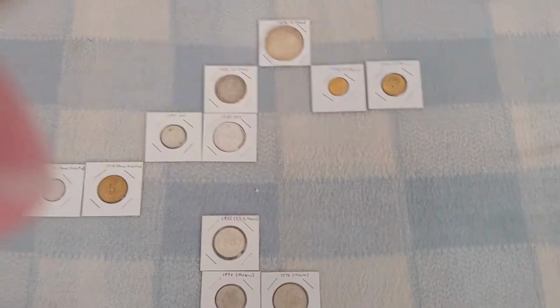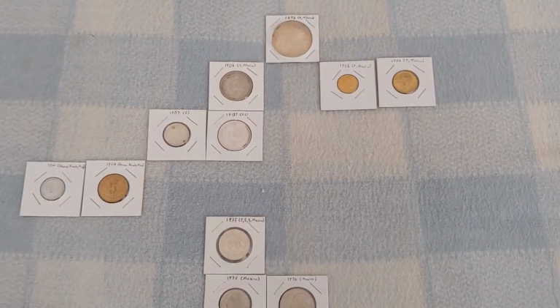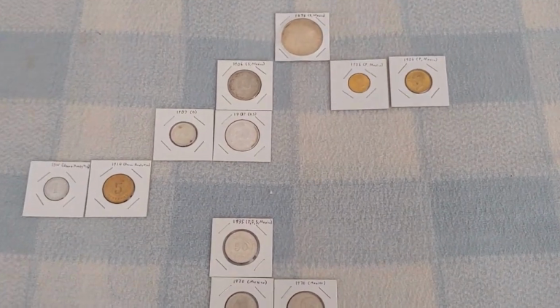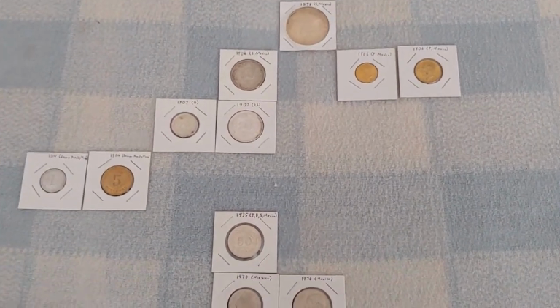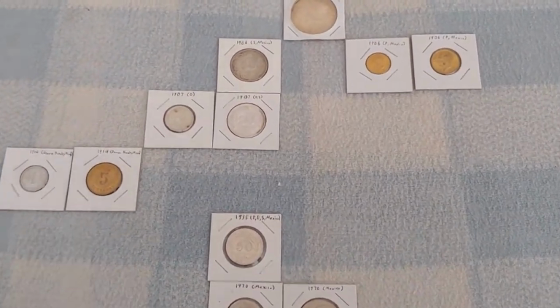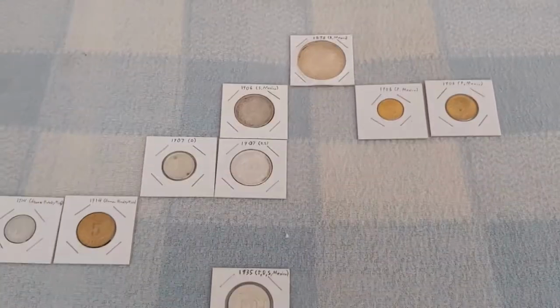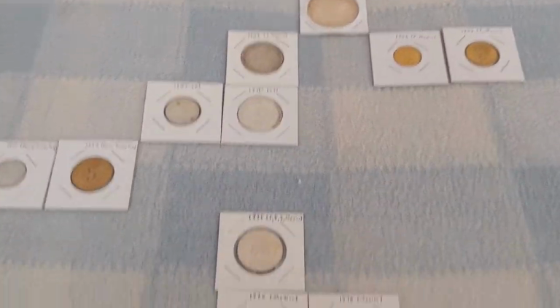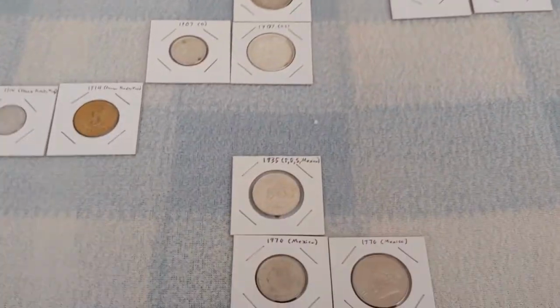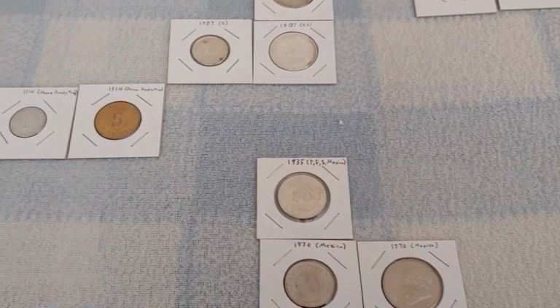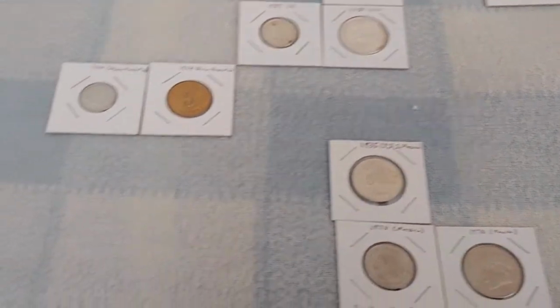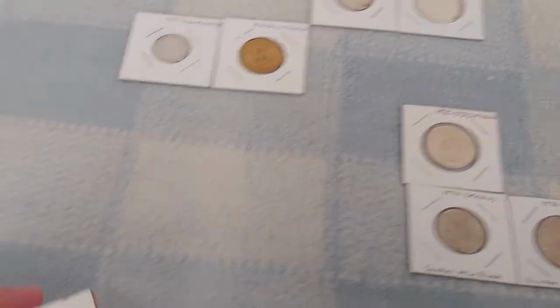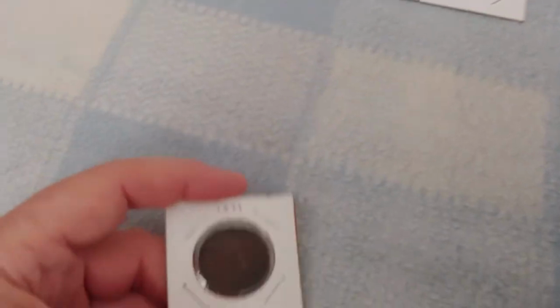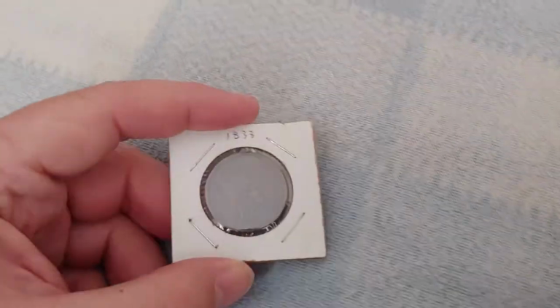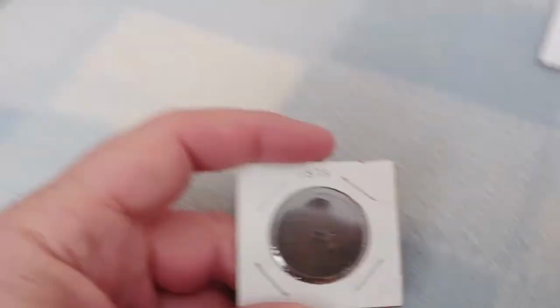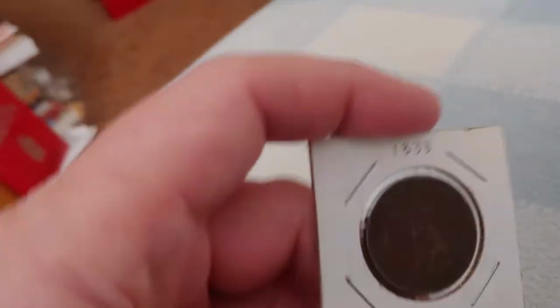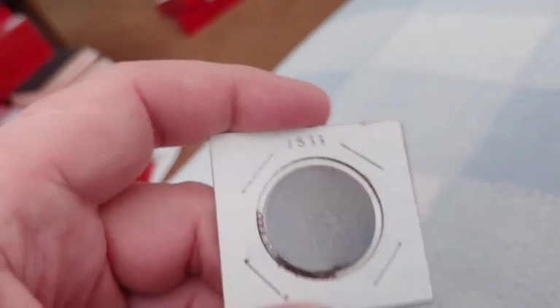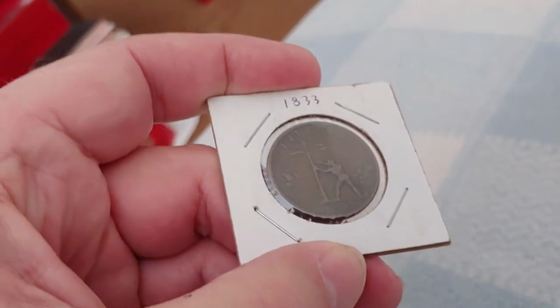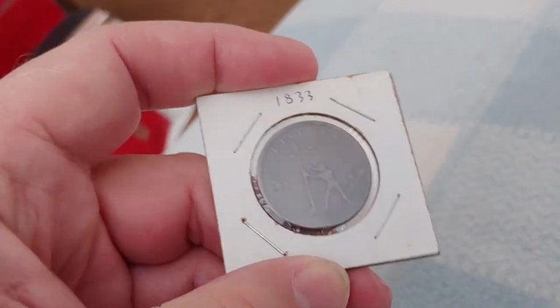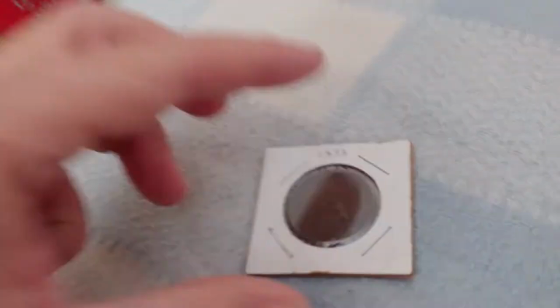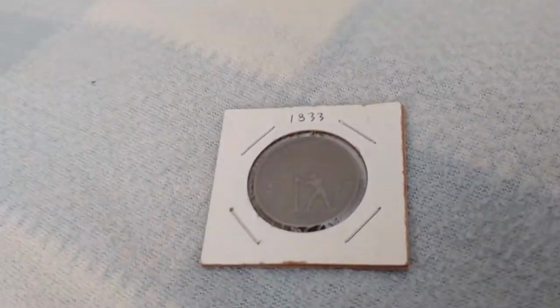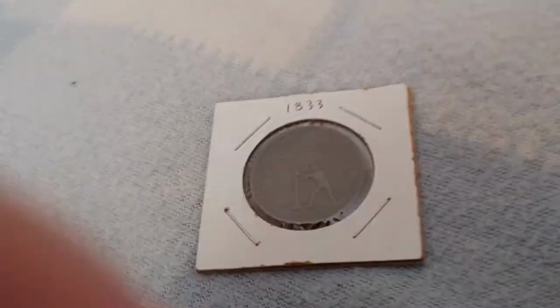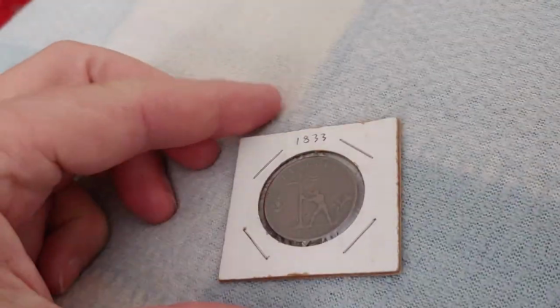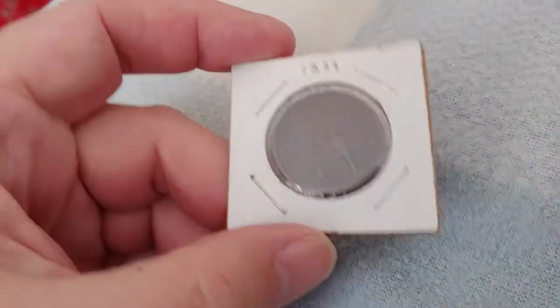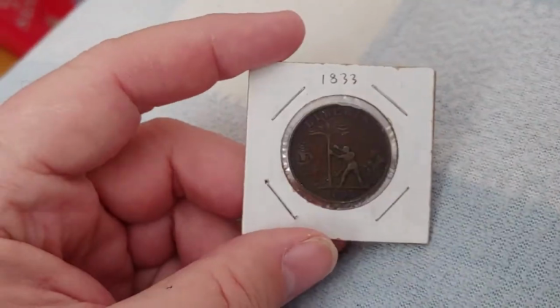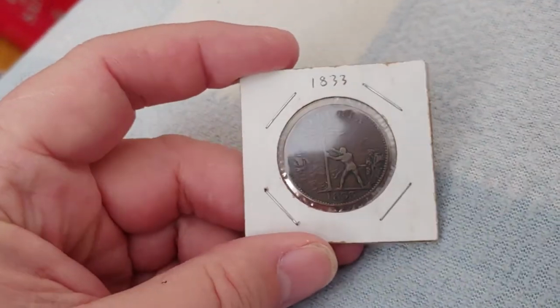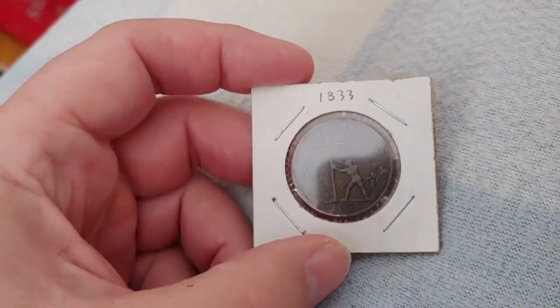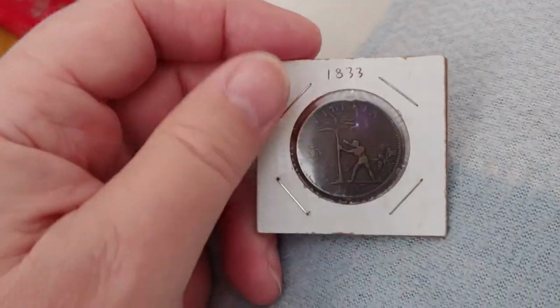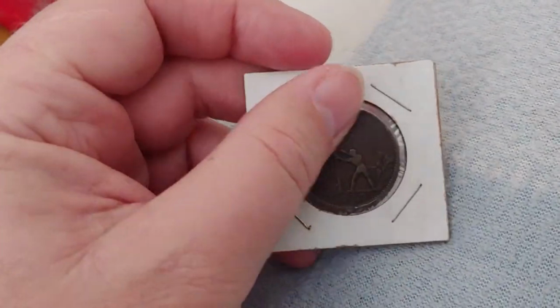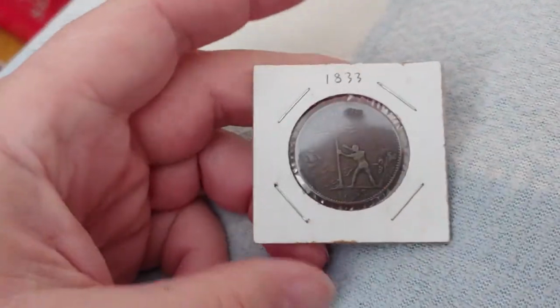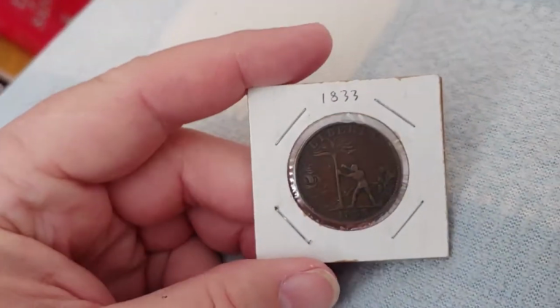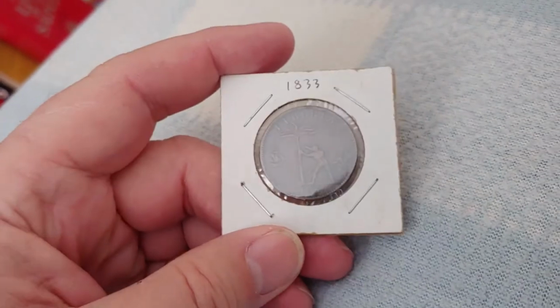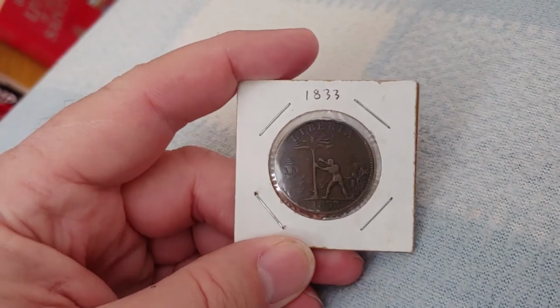We'll be doing Mexico and the Netherlands, but before we dive in, we have a small bit of housekeeping left over from the previous one about Liberia. Somehow I managed to miss probably the most interesting Liberian coin of all.